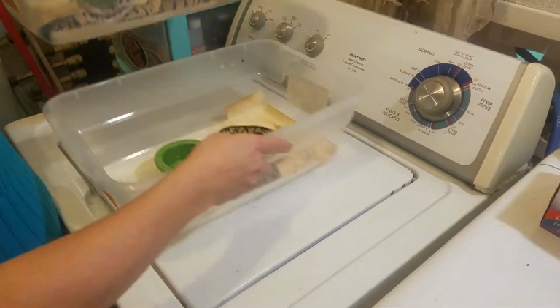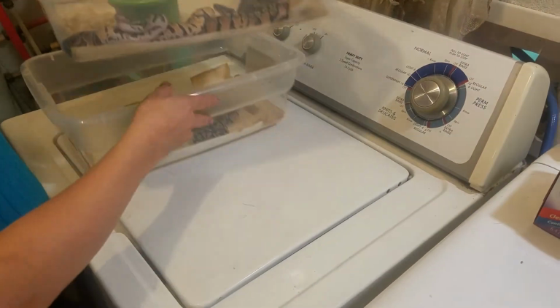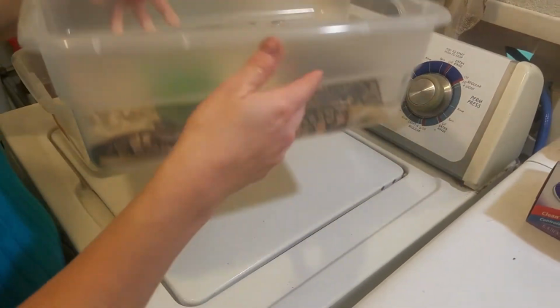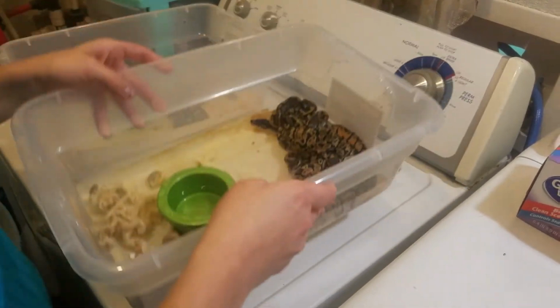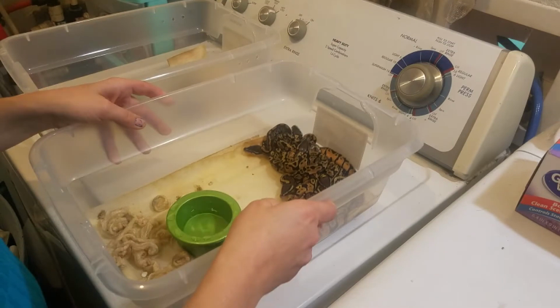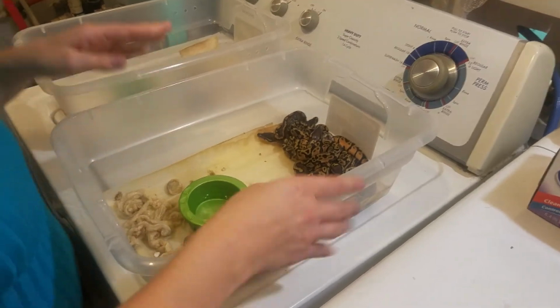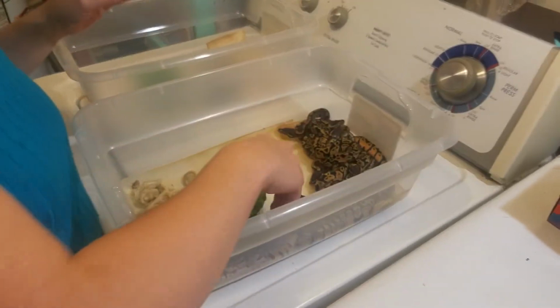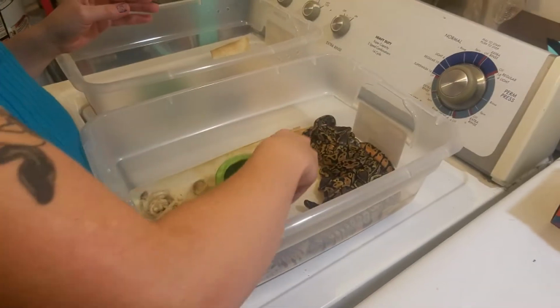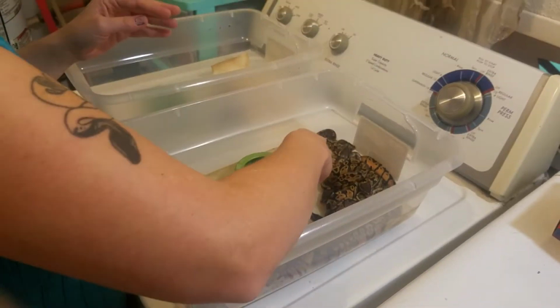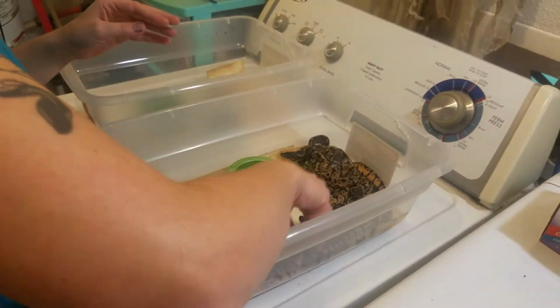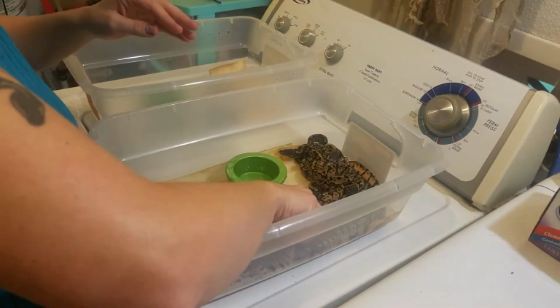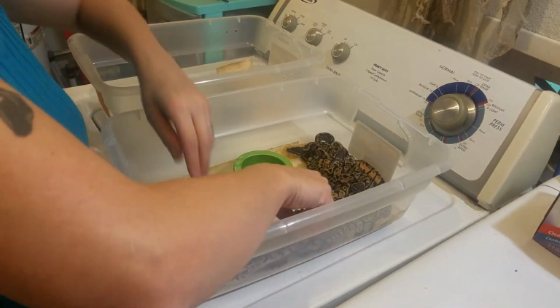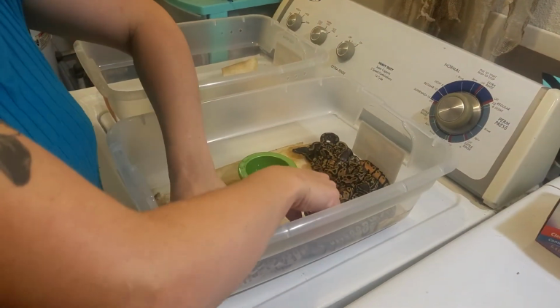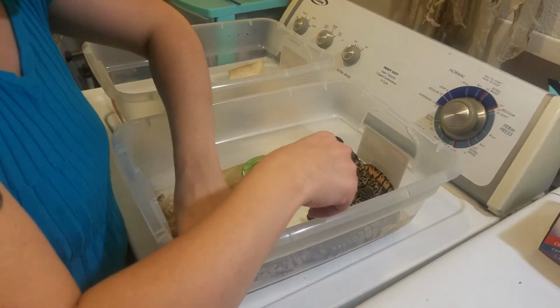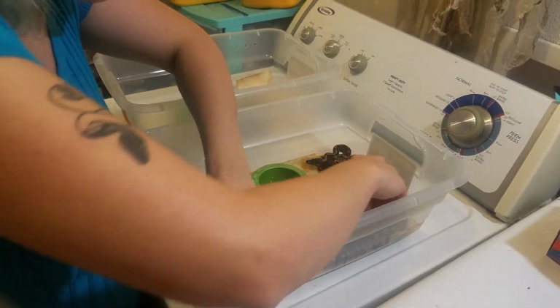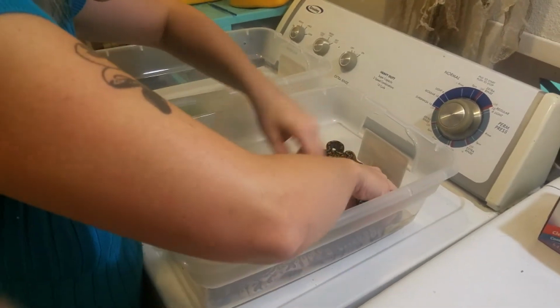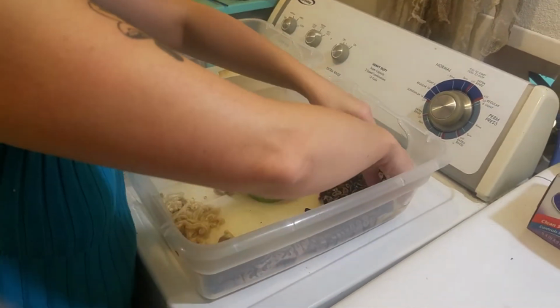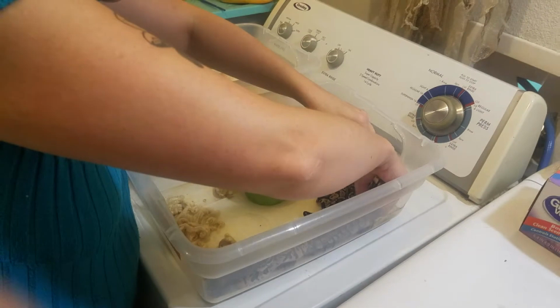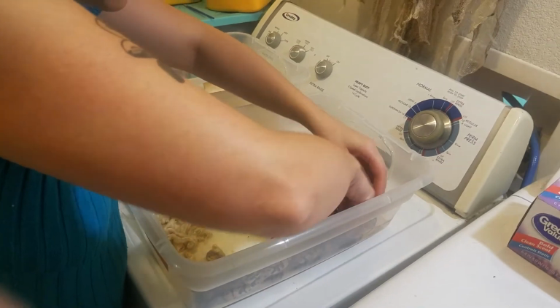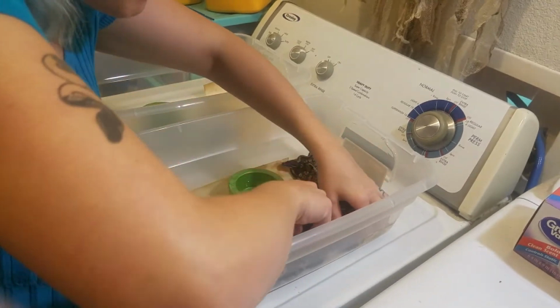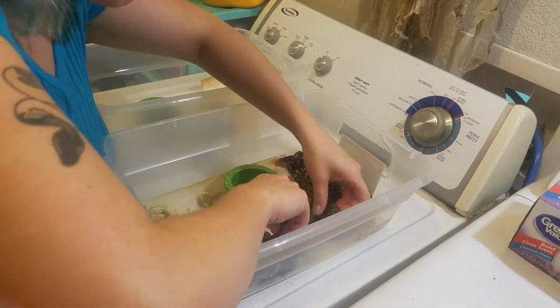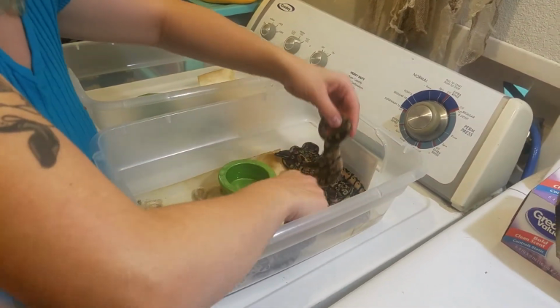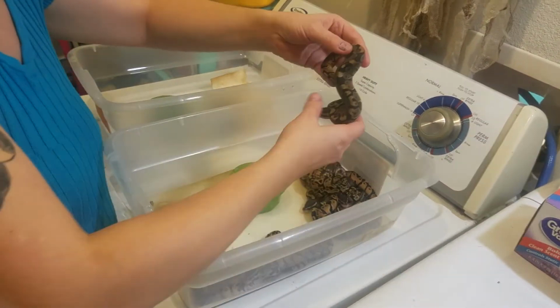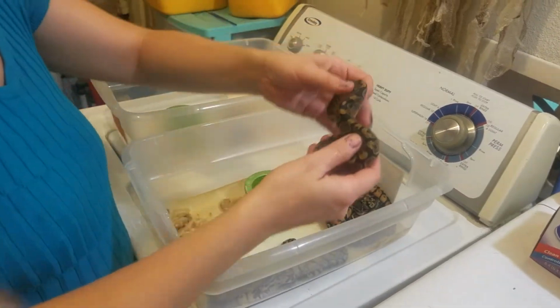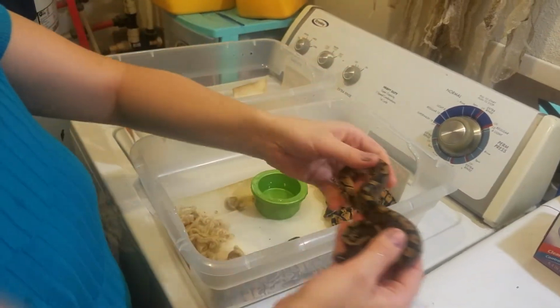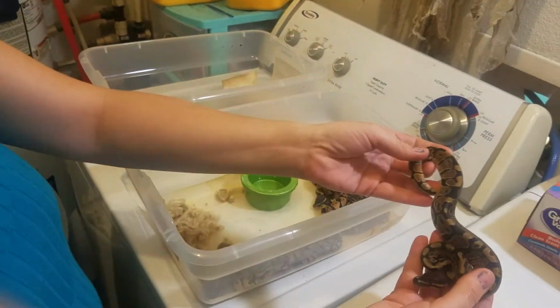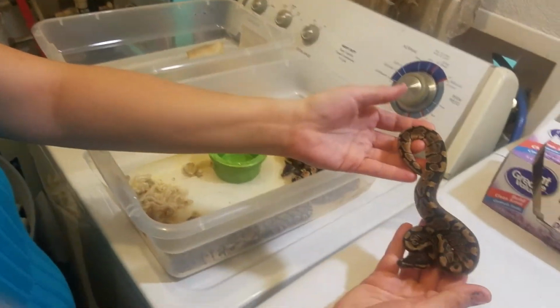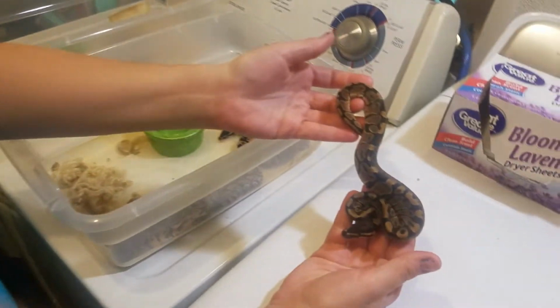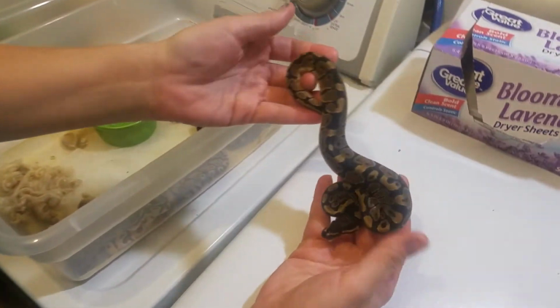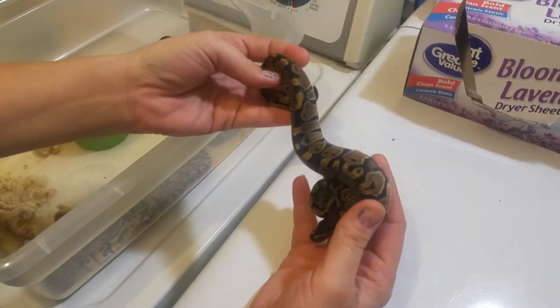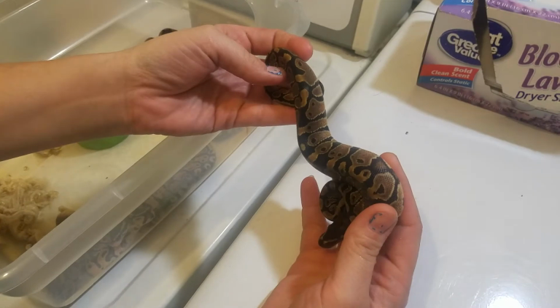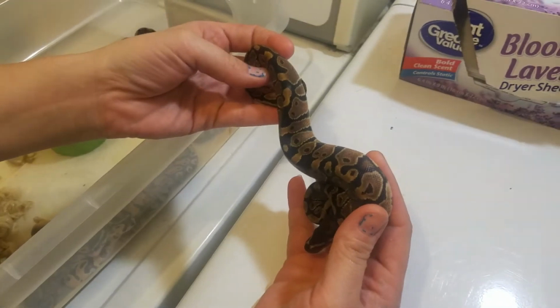On to Clutch number 5, which is a little bit more chaotic because there's 11 babies in here. Maybe we don't have a second tub we could put them in. Here's the normal out of the clutch.